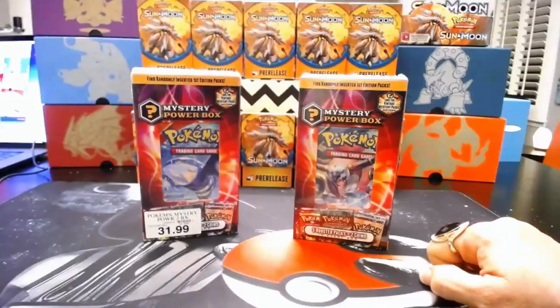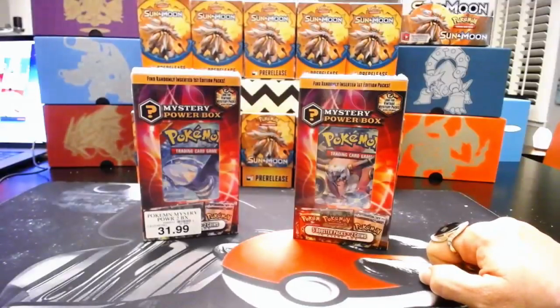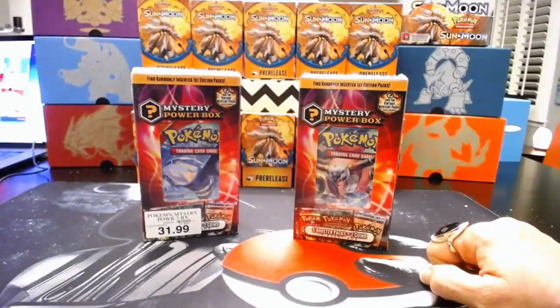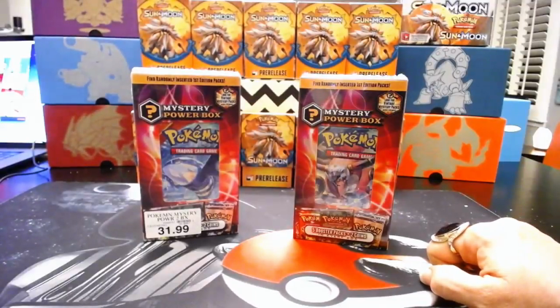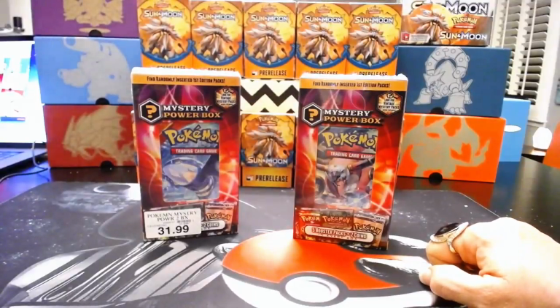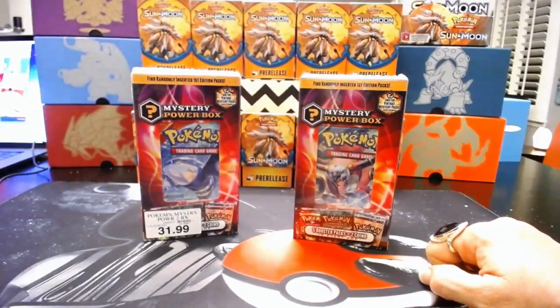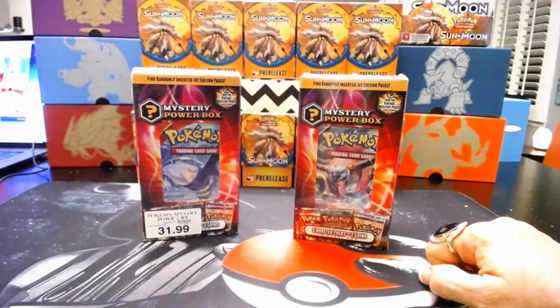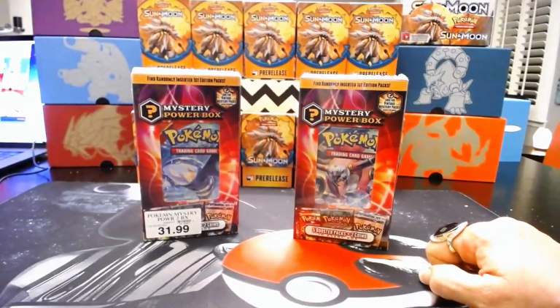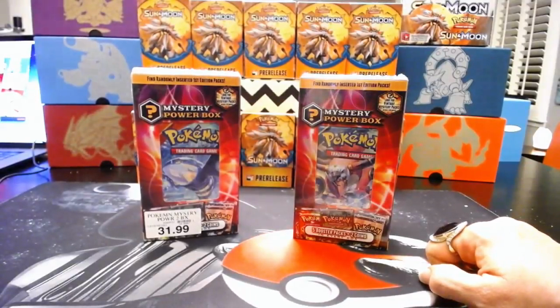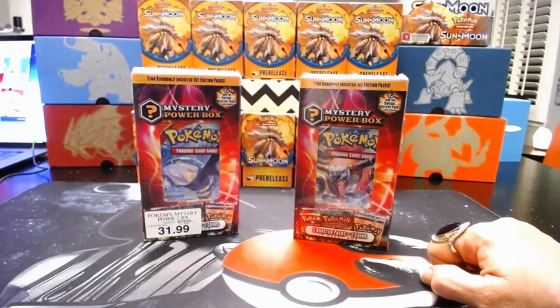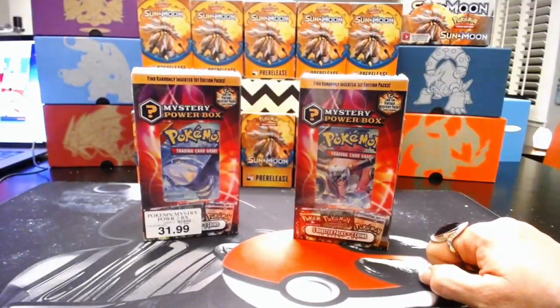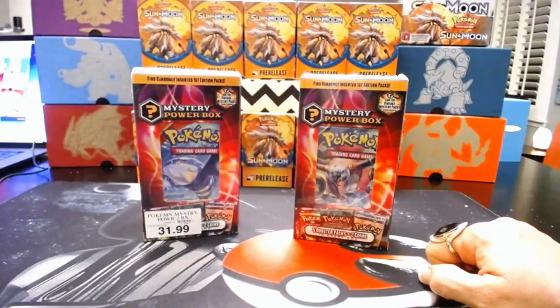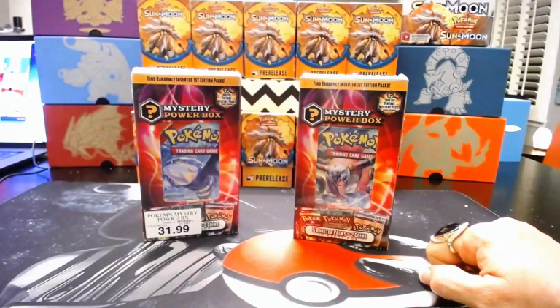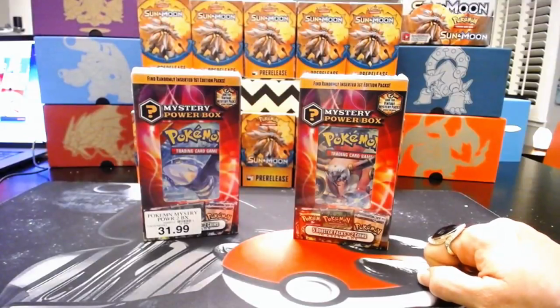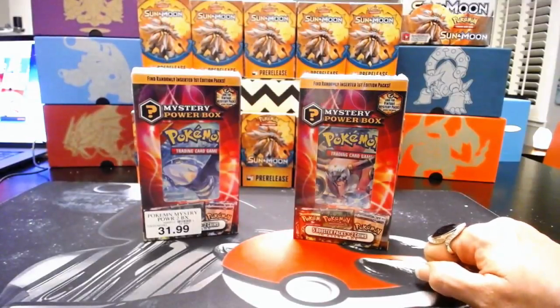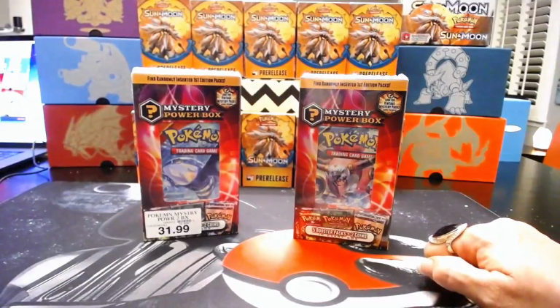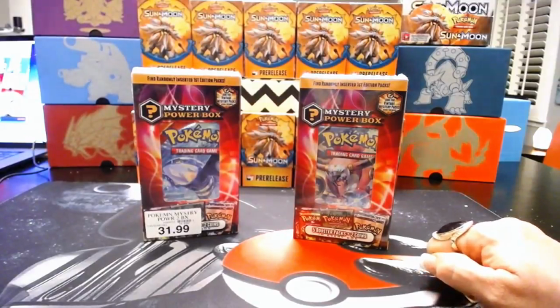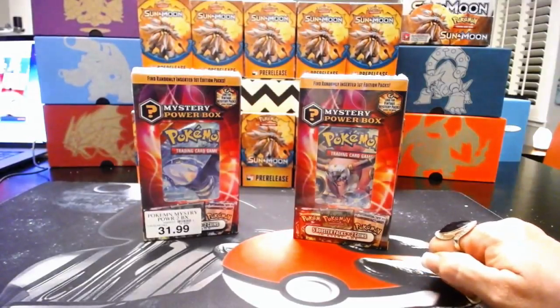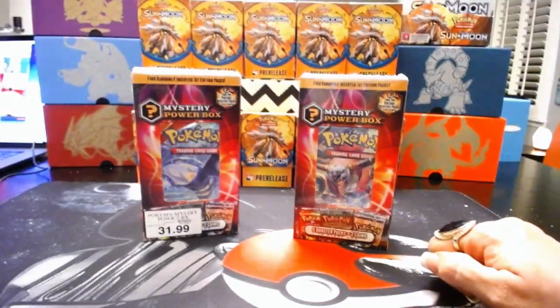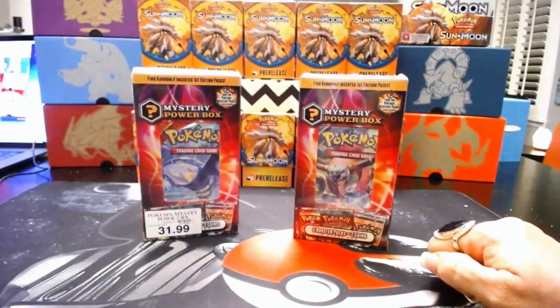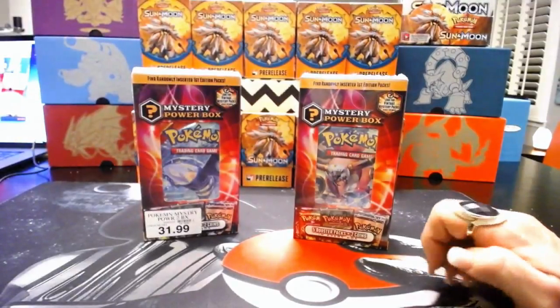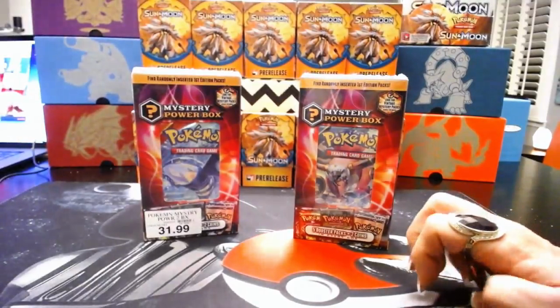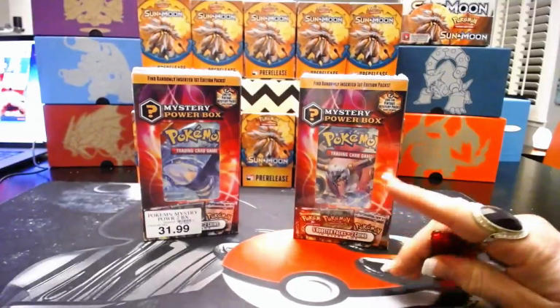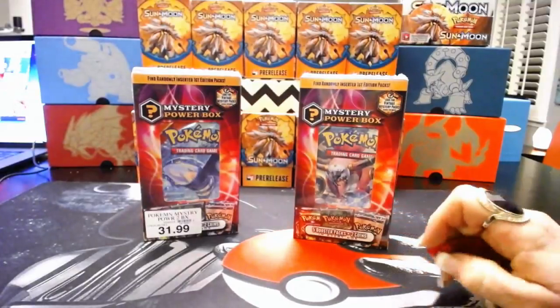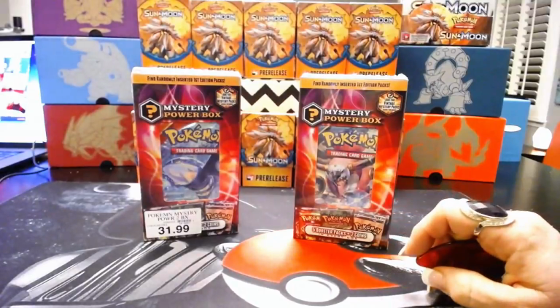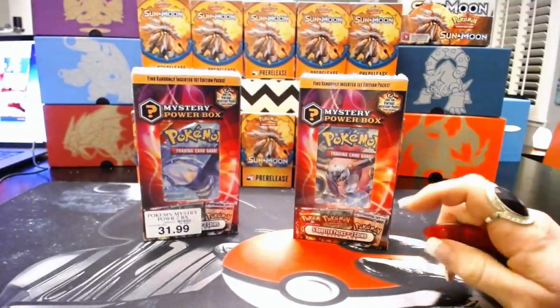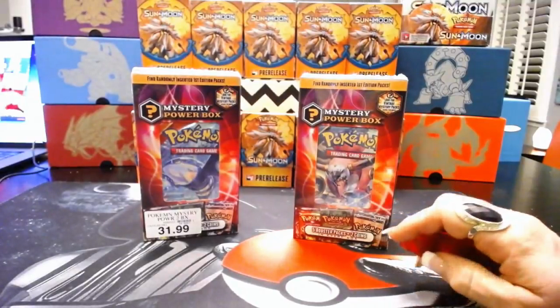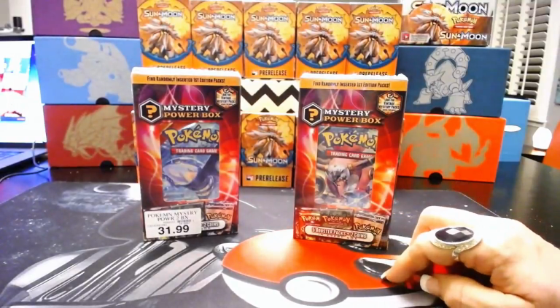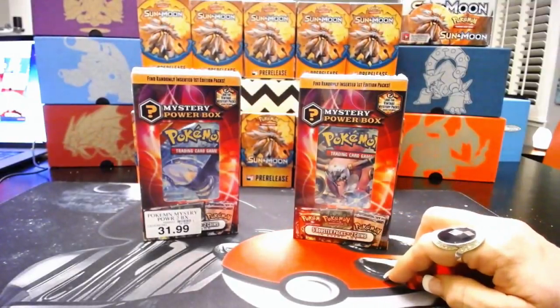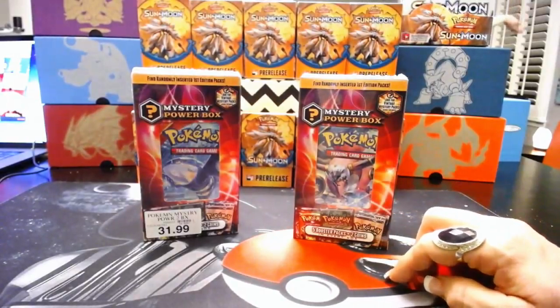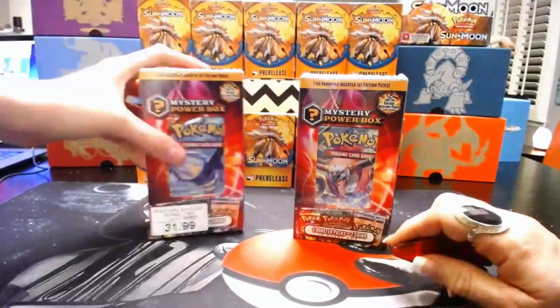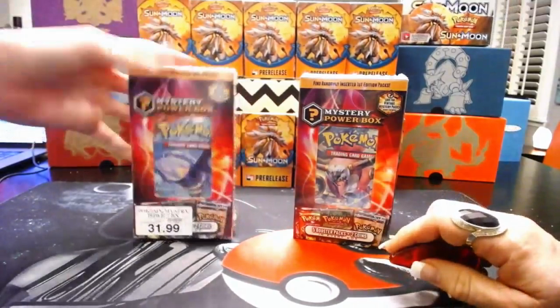Hey guys, Pokemon Pirates here. This is Captain Wobbuffet with First Mate Rayquaza and Mutinous Mewtwo. First Mate Ray and Mutinous Mewtwo are going to do a pack battle. We found these mystery power boxes at Walmart and we are going to open them and see who gets the better pulls.